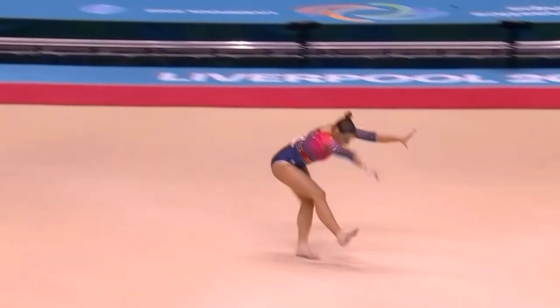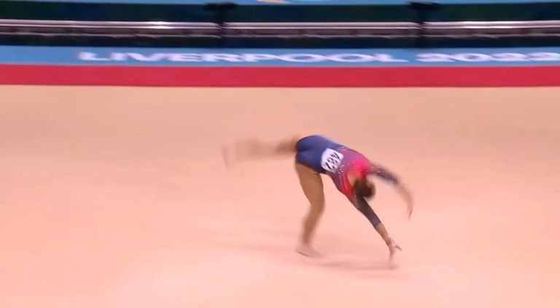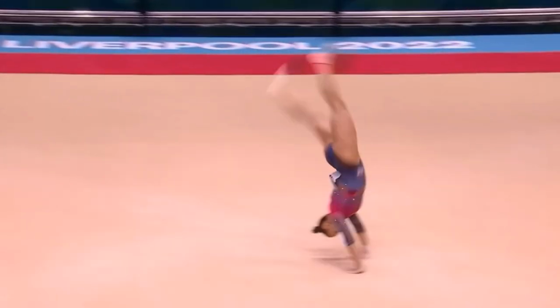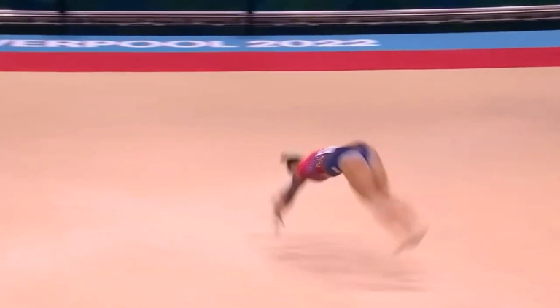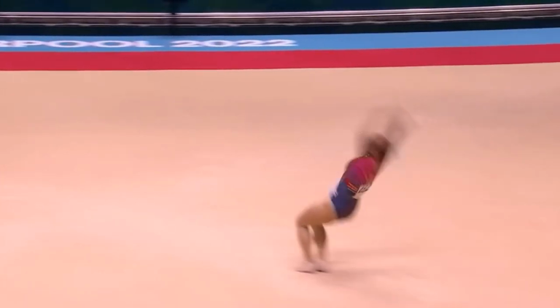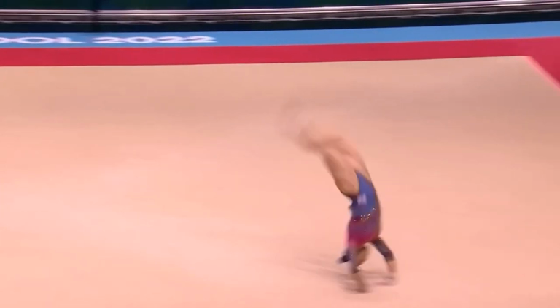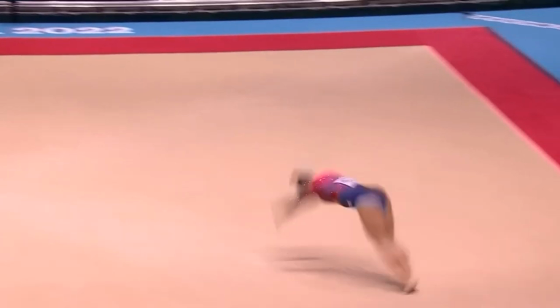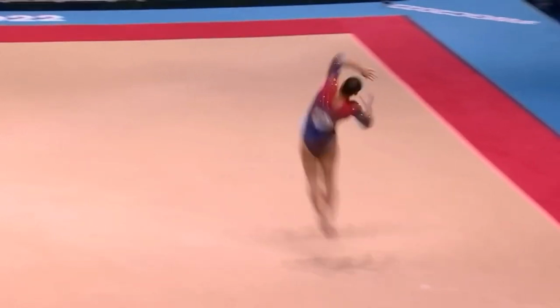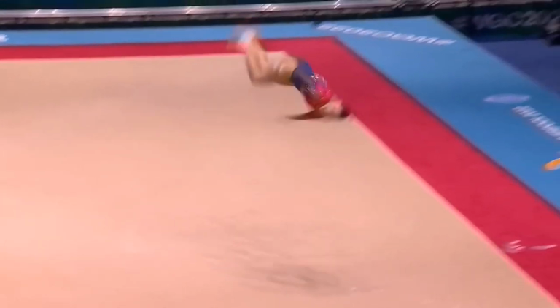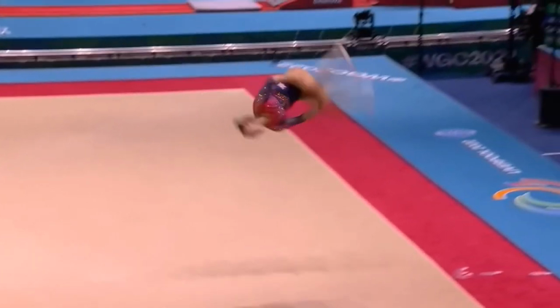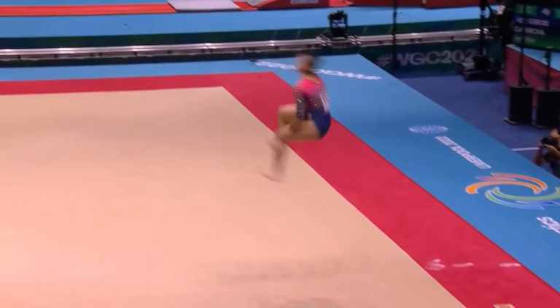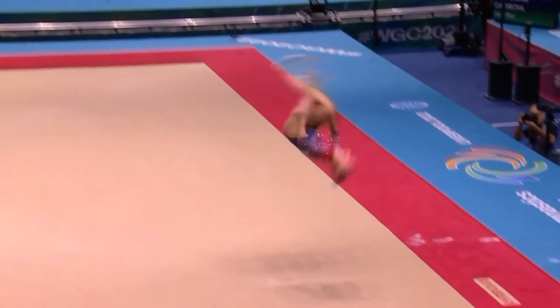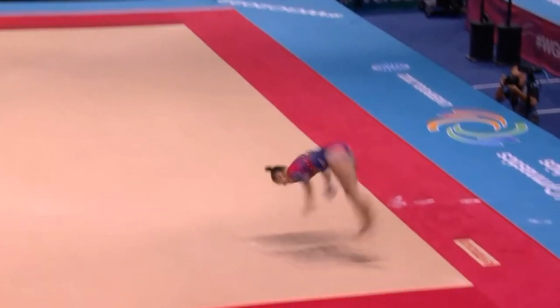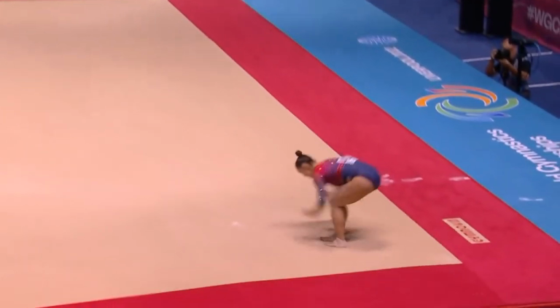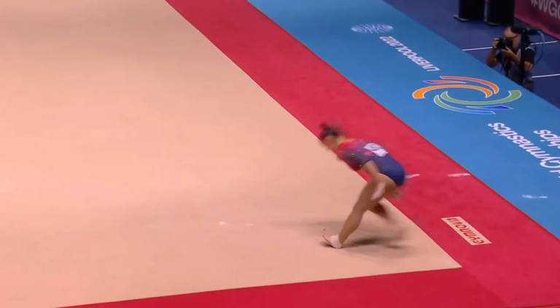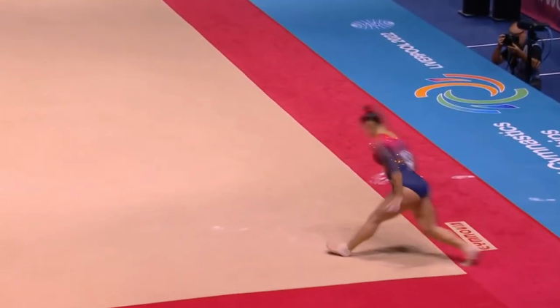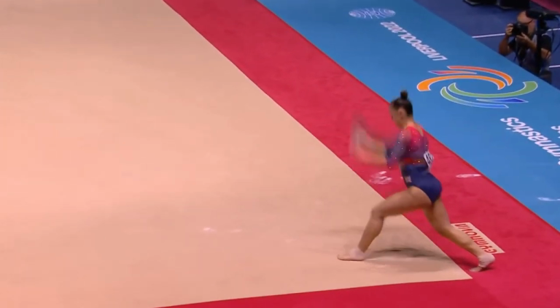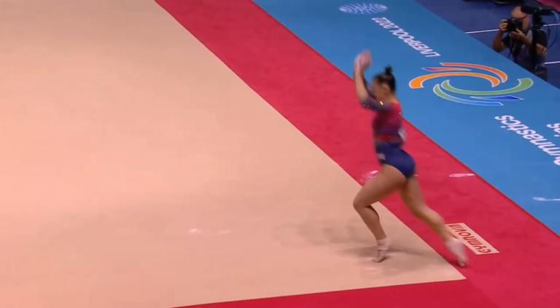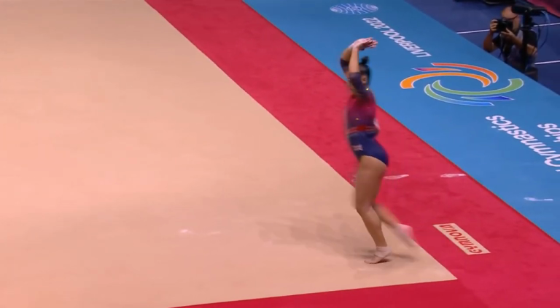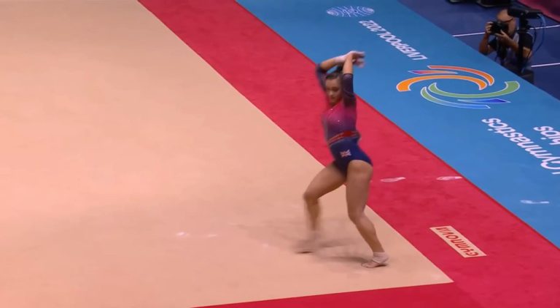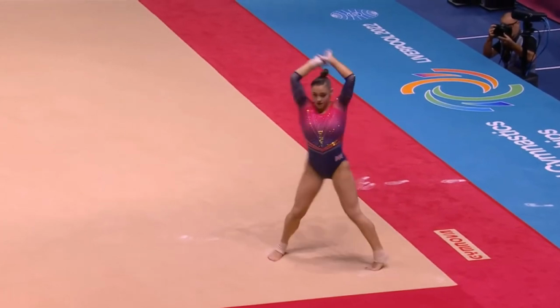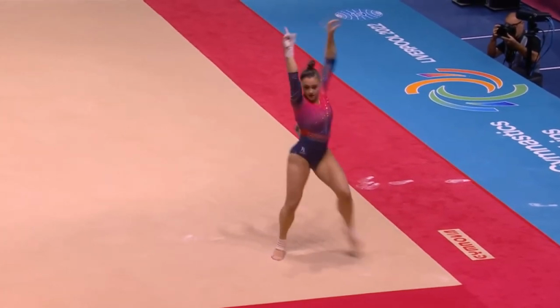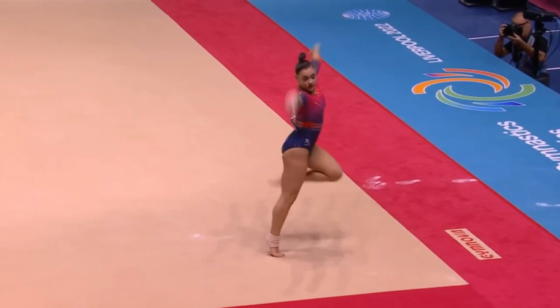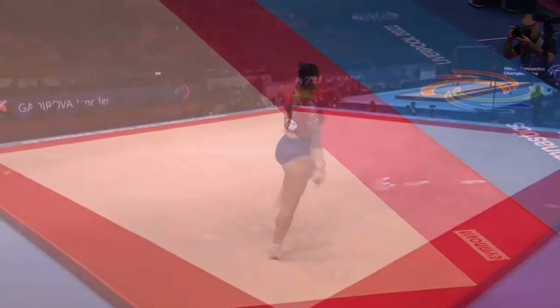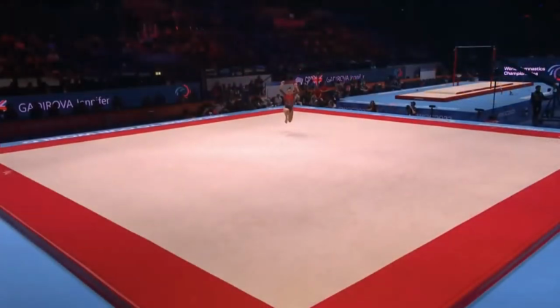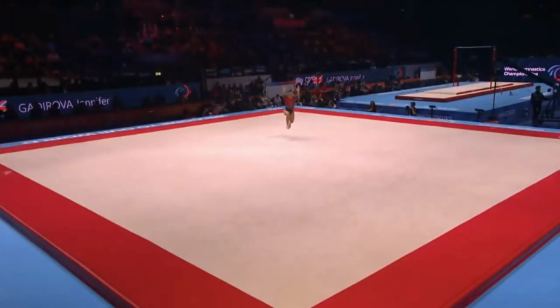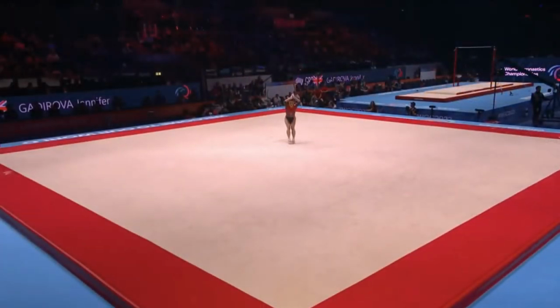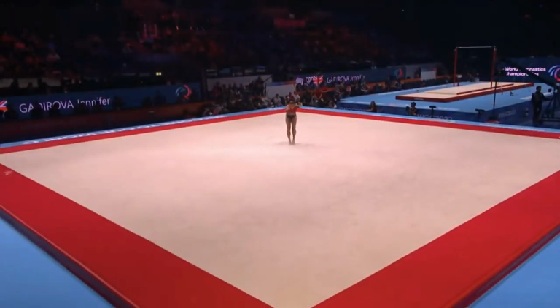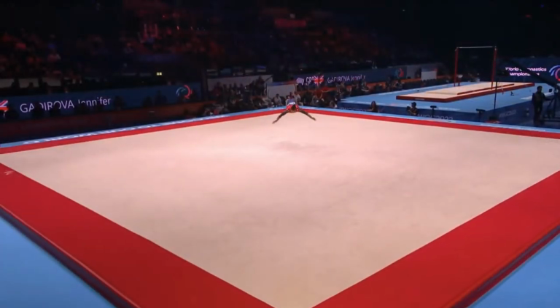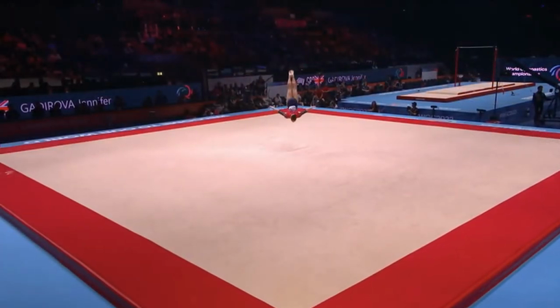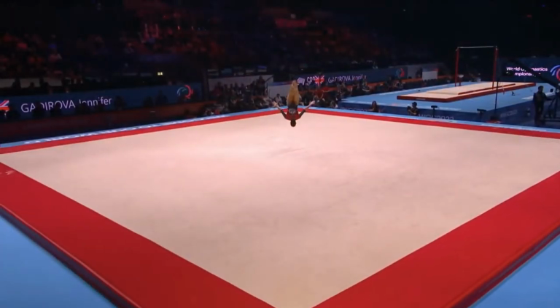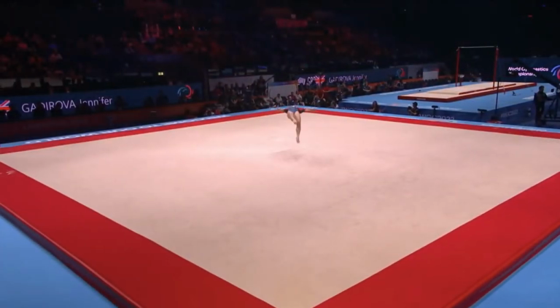The only real problem in the routine came when she stepped out of bounds. This is a full twisting double tuck. She has to take a large lunge back, puts one foot out of bounds. That will cost her one-tenth of a point in penalty.